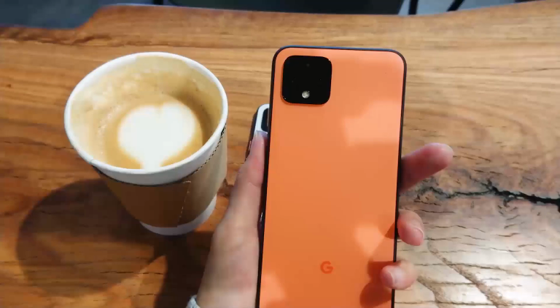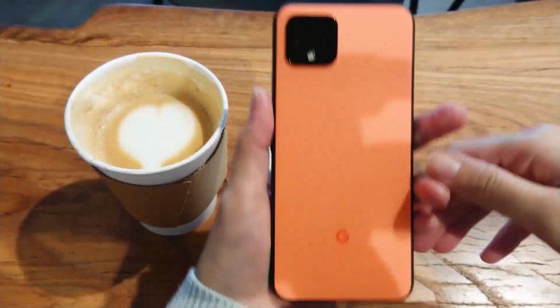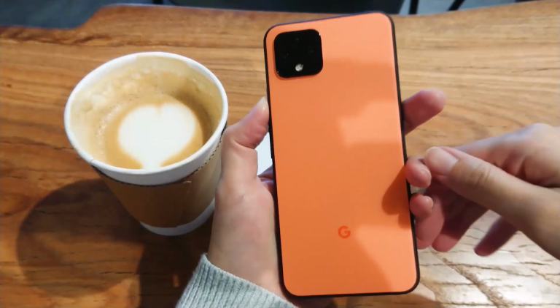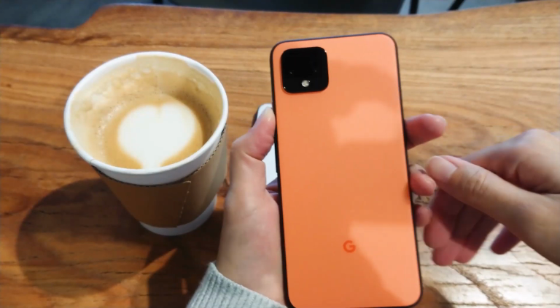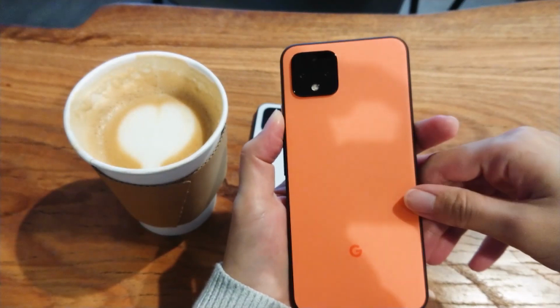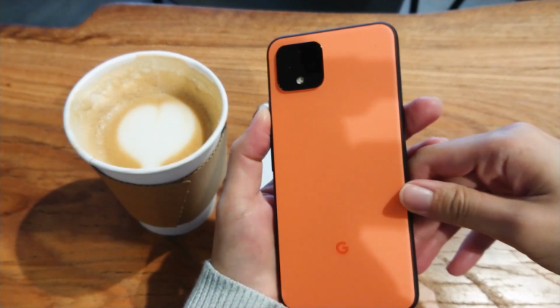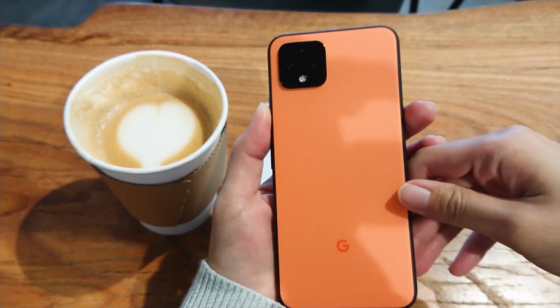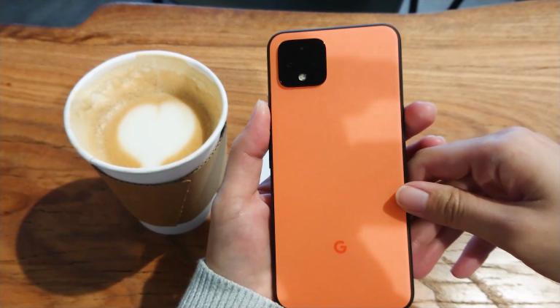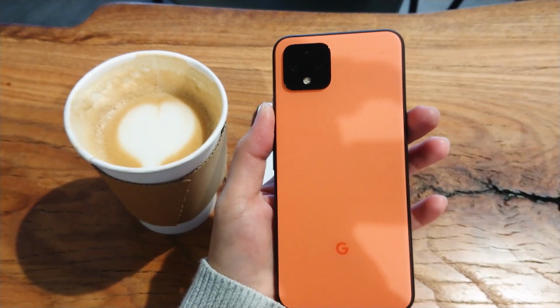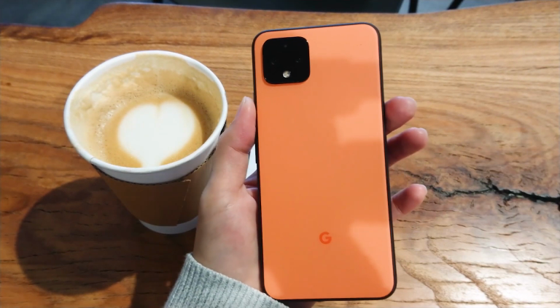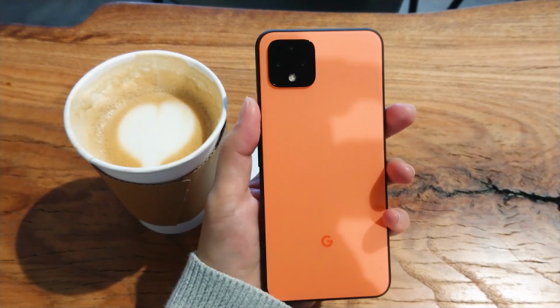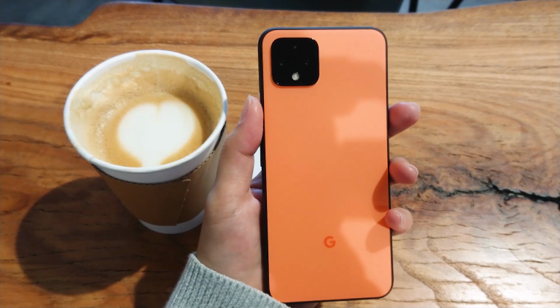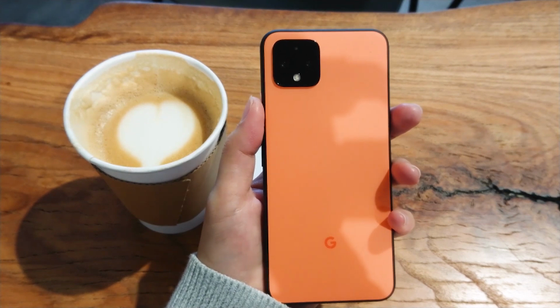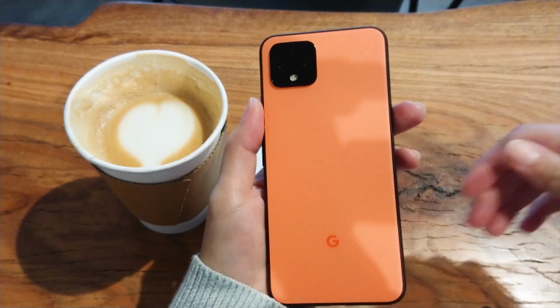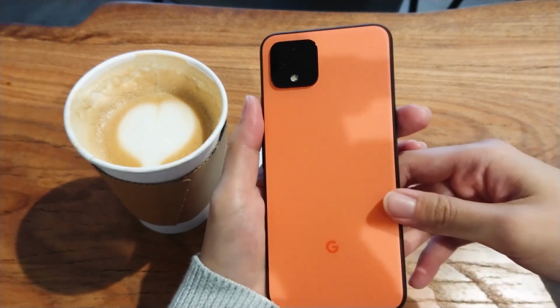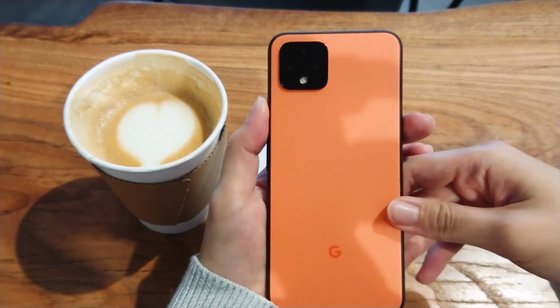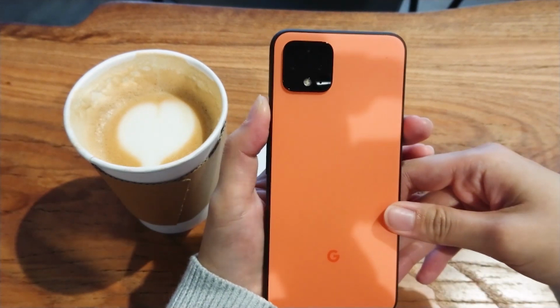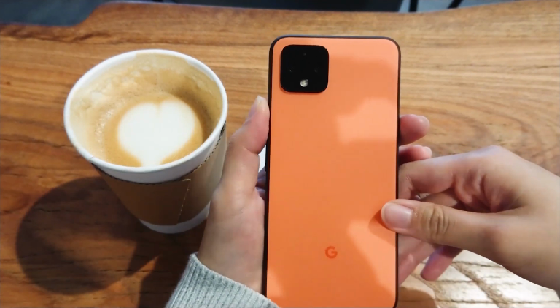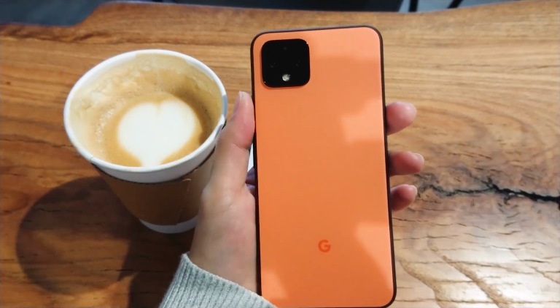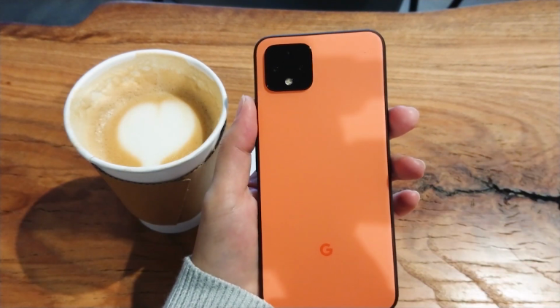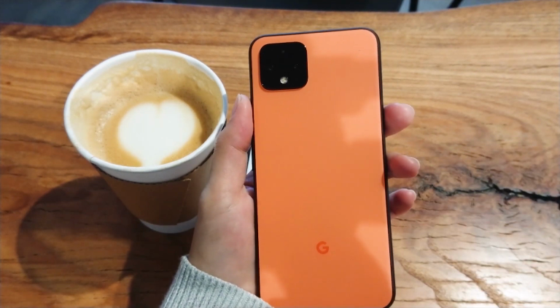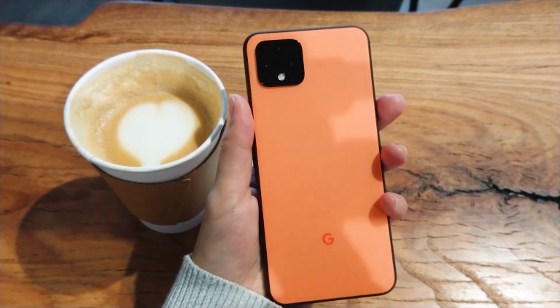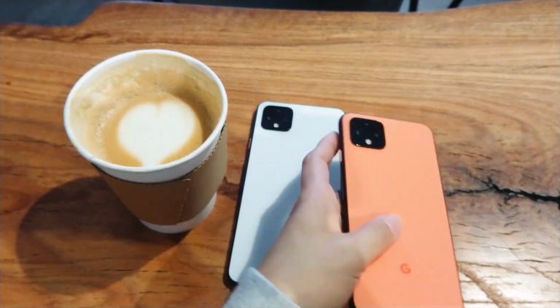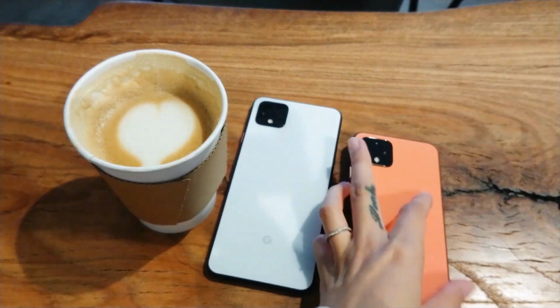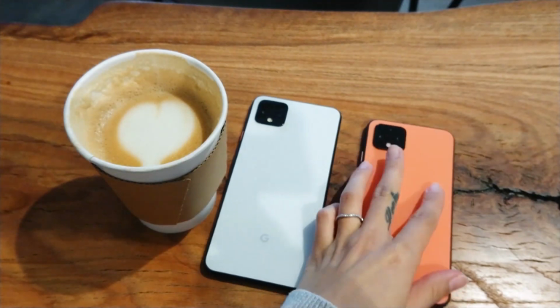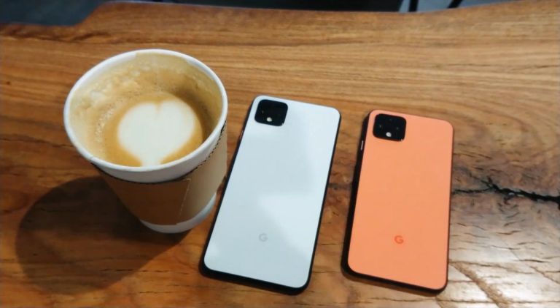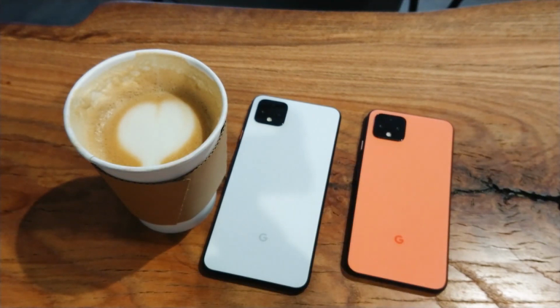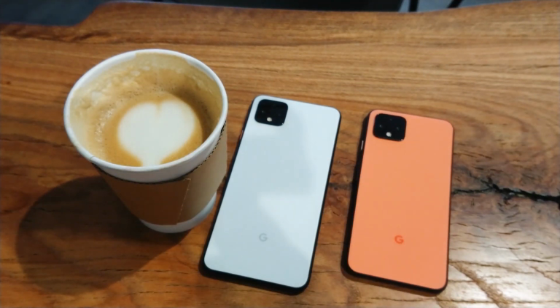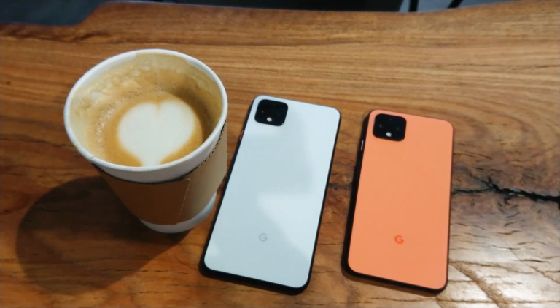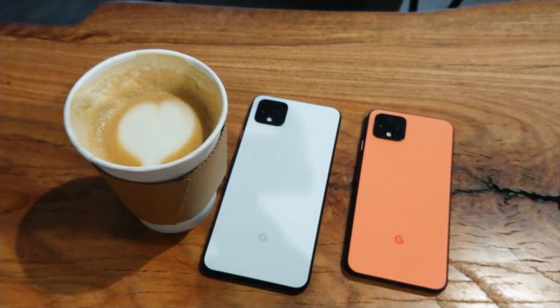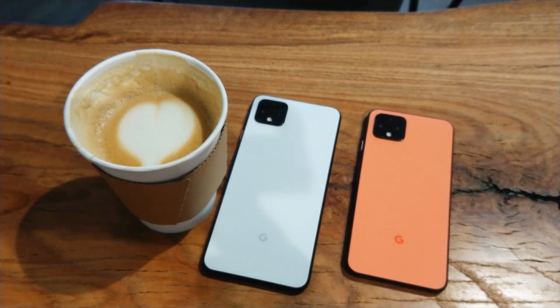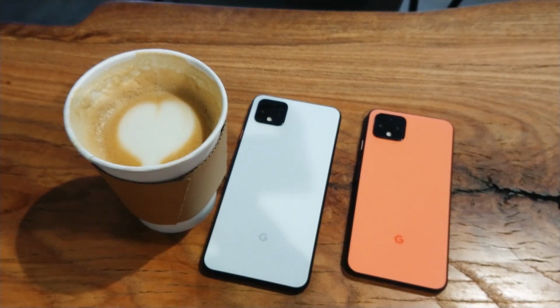Hey guys, I'm here today with the newly released Google Pixel 4 and 4XL. I was able to get the Pixel 4 in limited edition Oh So Orange just in time for Halloween. Frankly, what's the point of getting a limited edition color if you're not going to show it off?